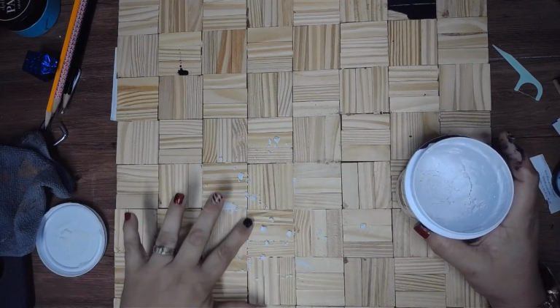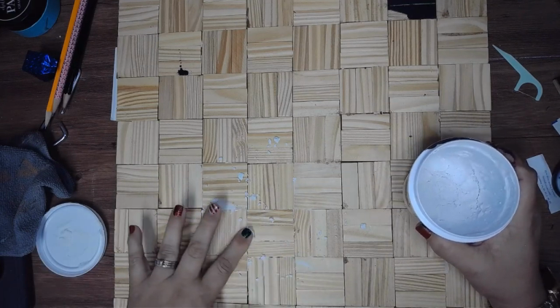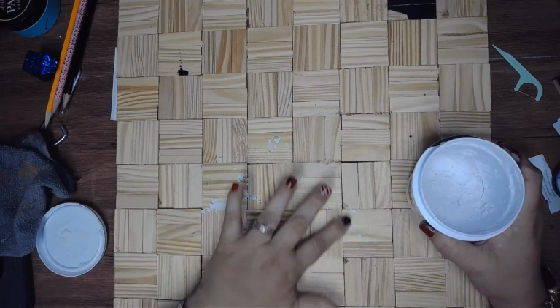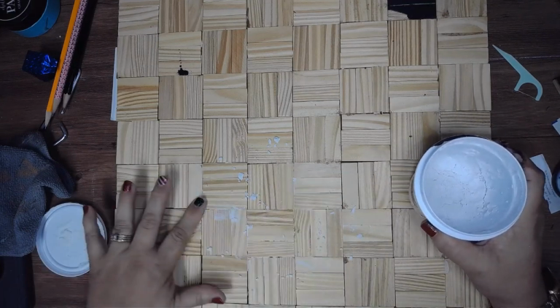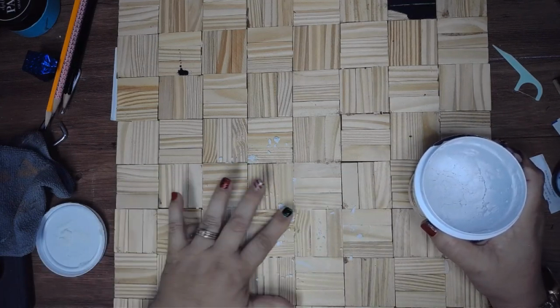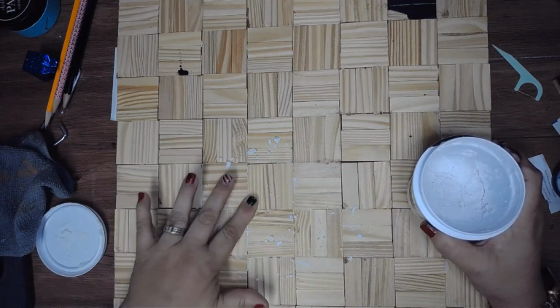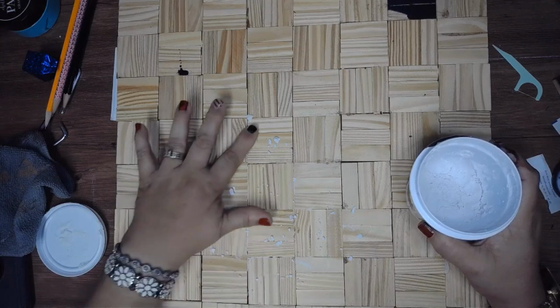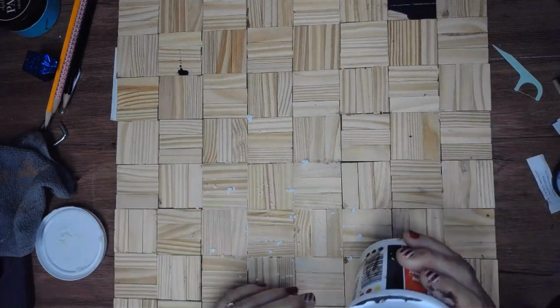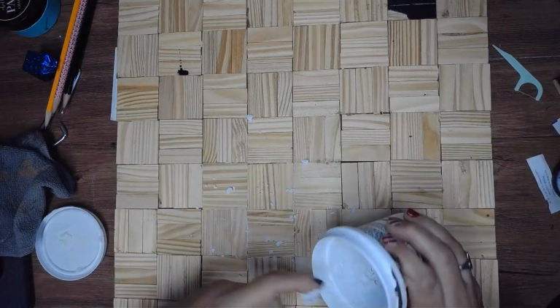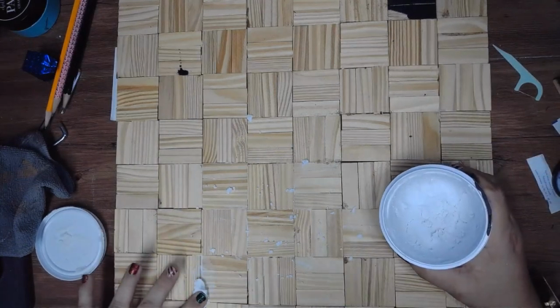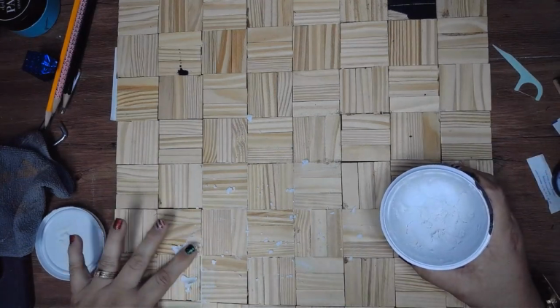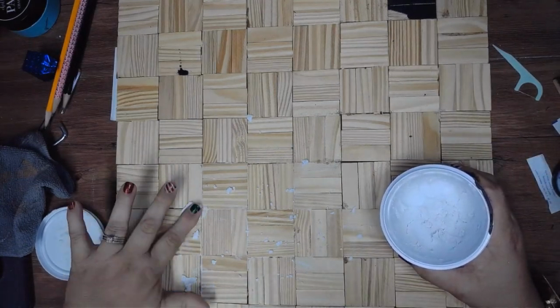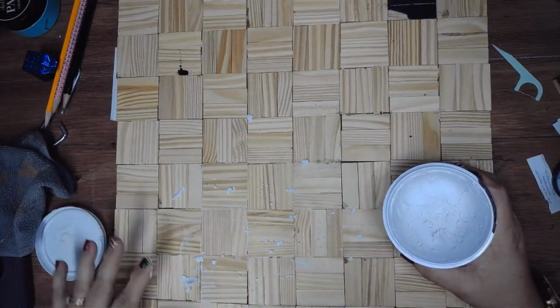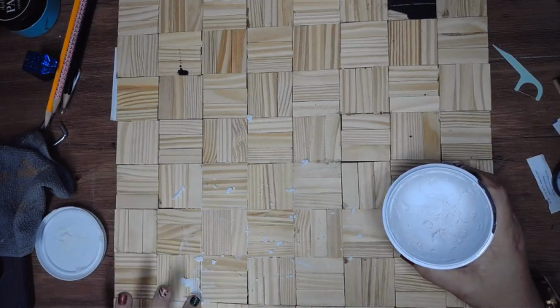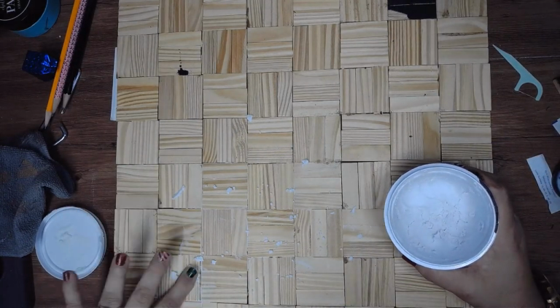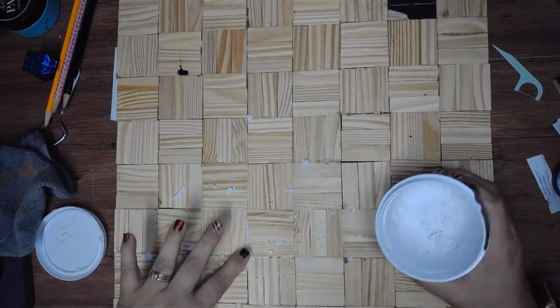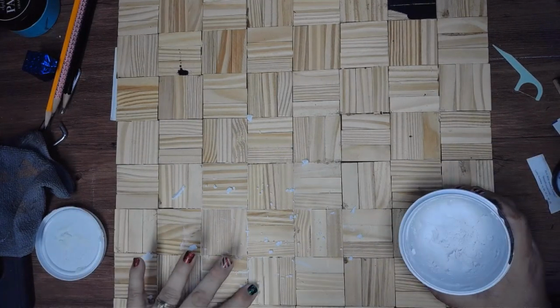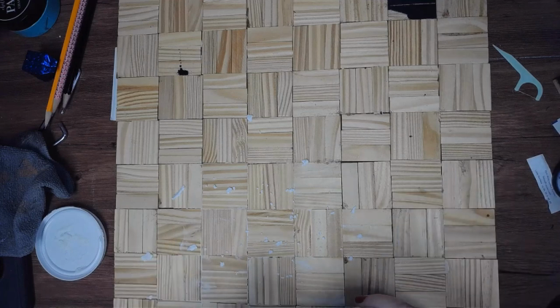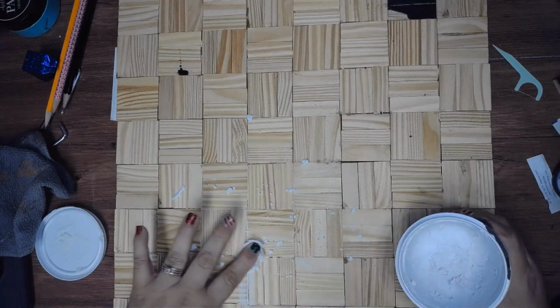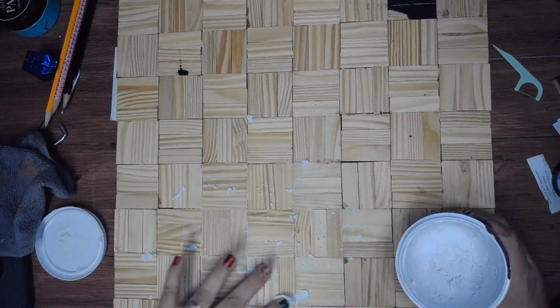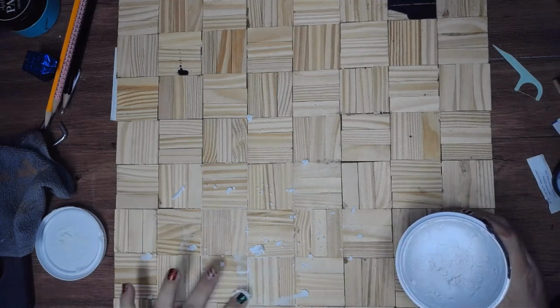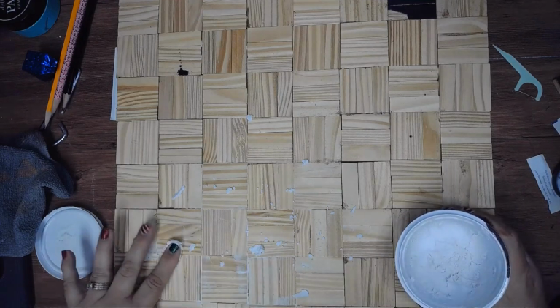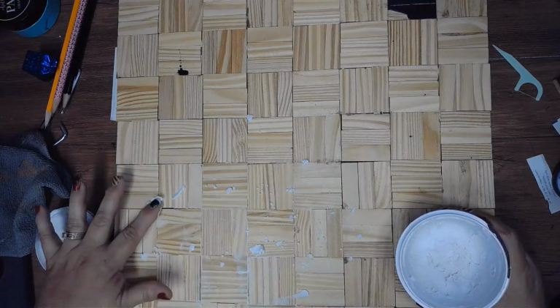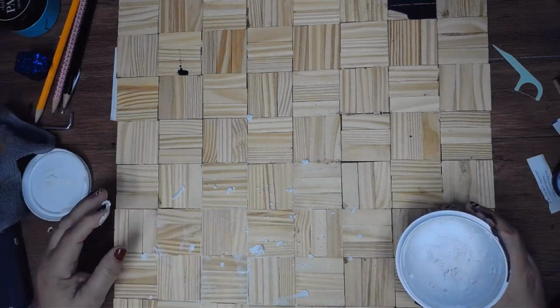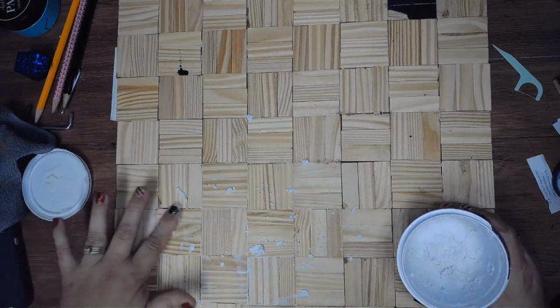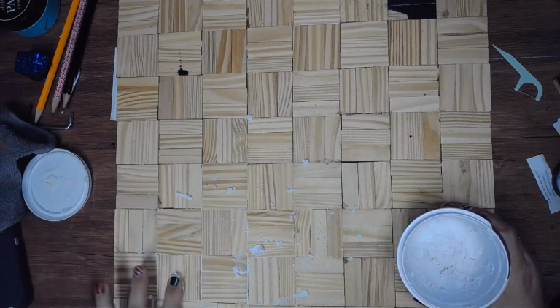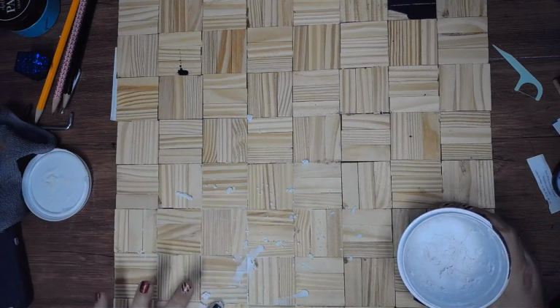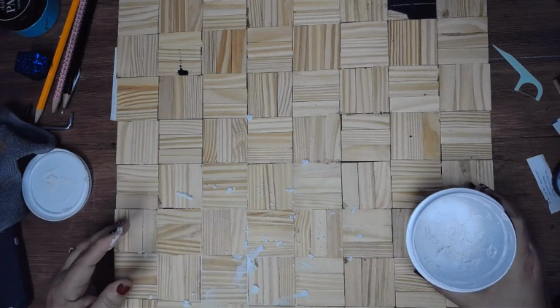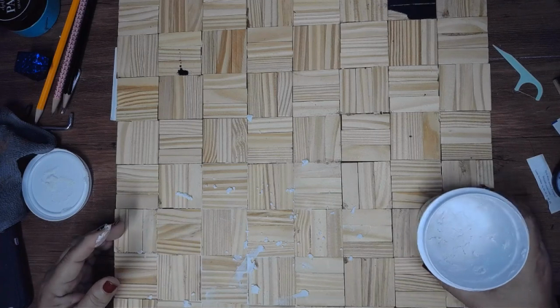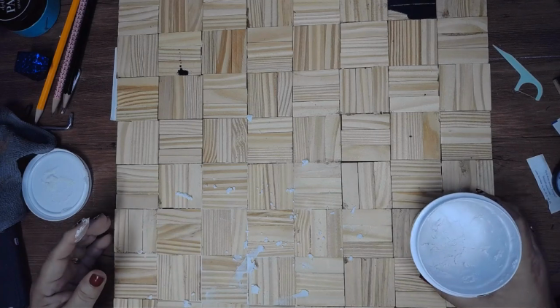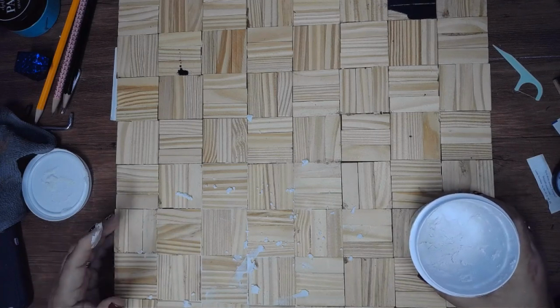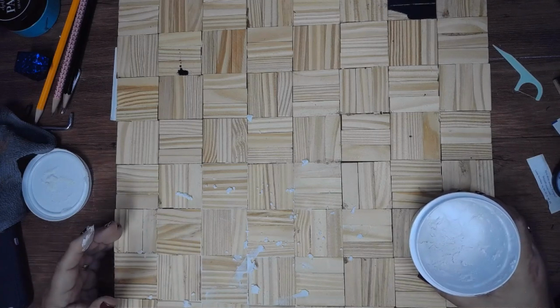Once that side is dry, I'm going to flip it to the back and start filling in all the gaps with the lightweight spackling from Dollar Tree. This way the epoxy that we put on top will not come through those holes.